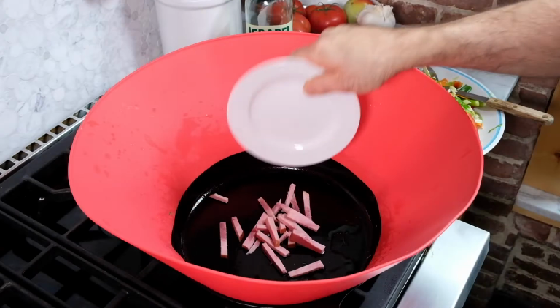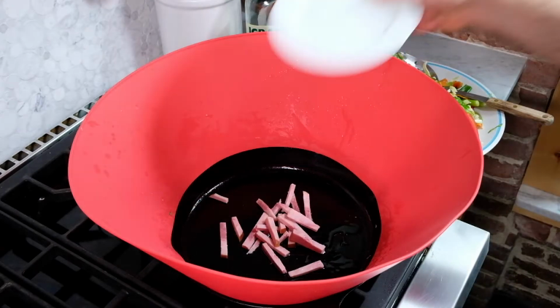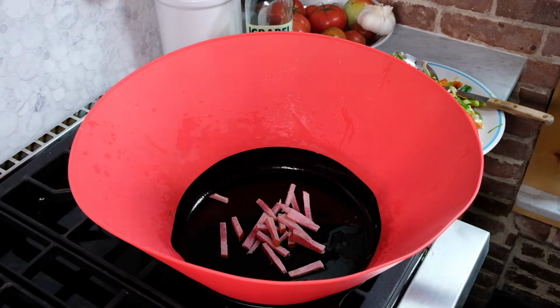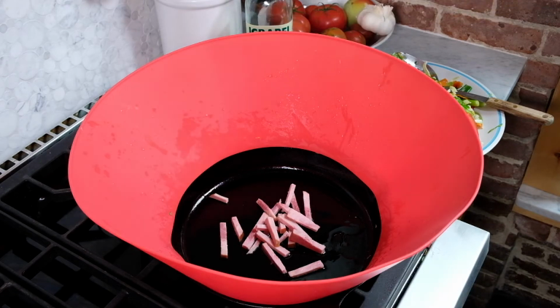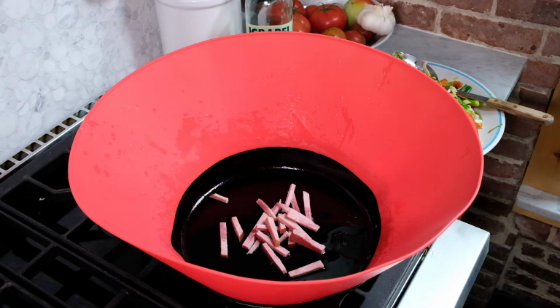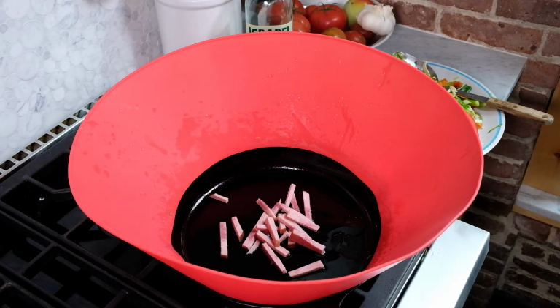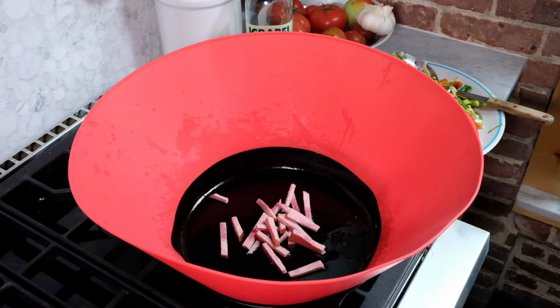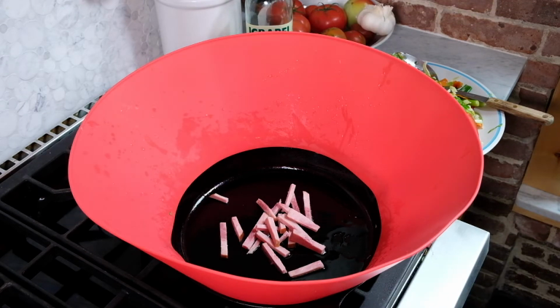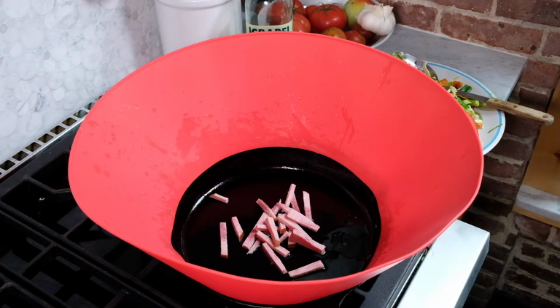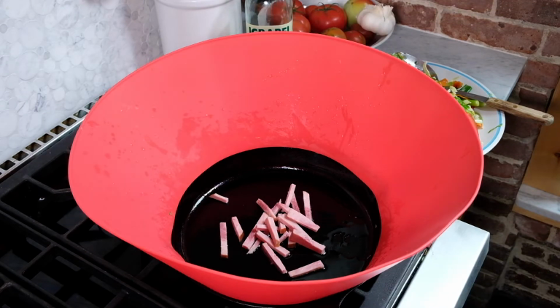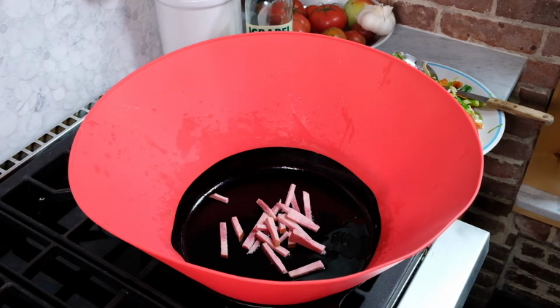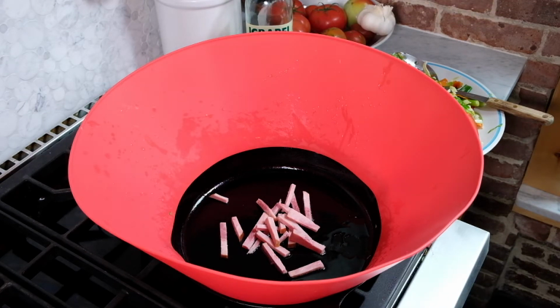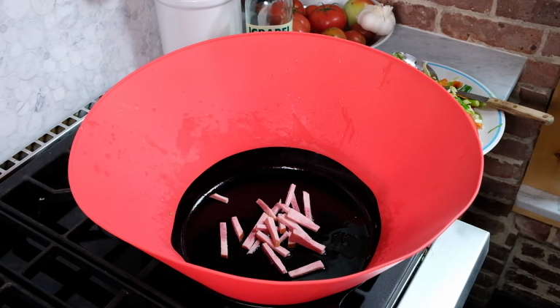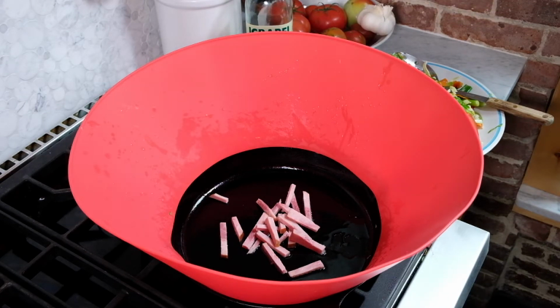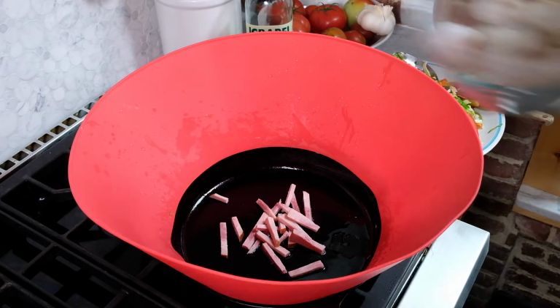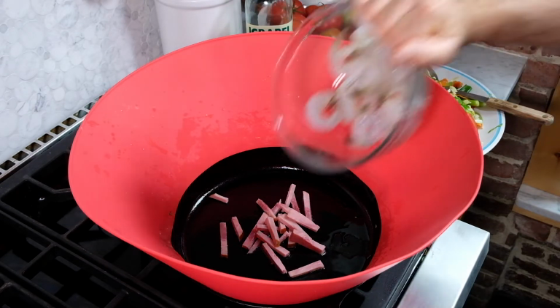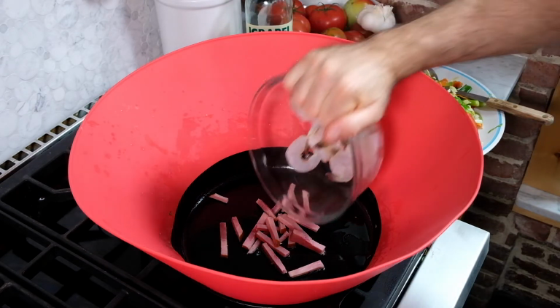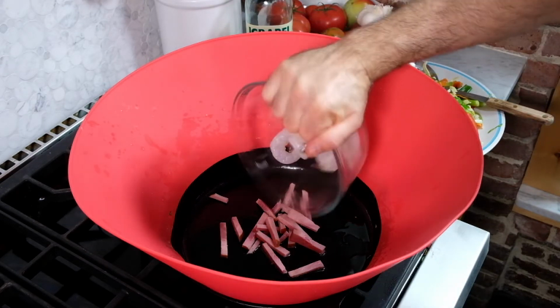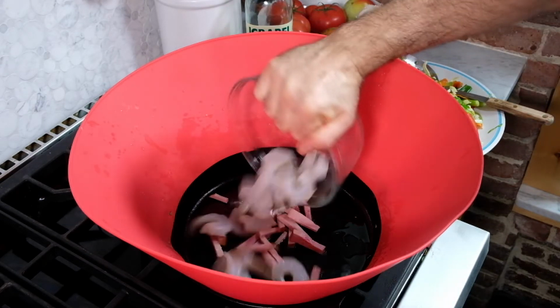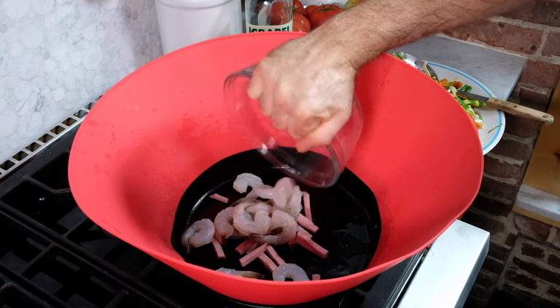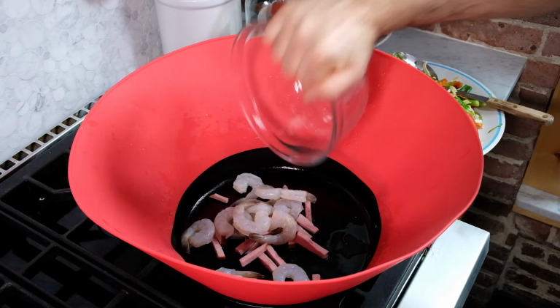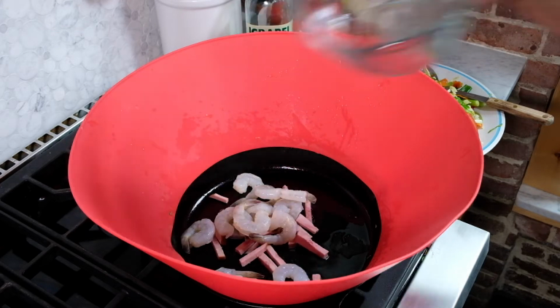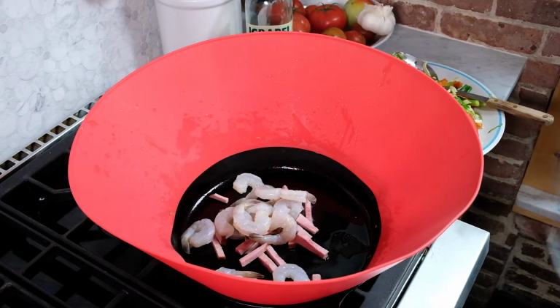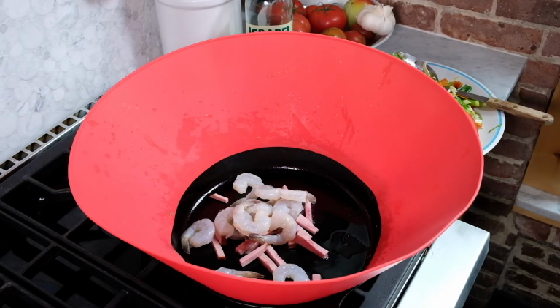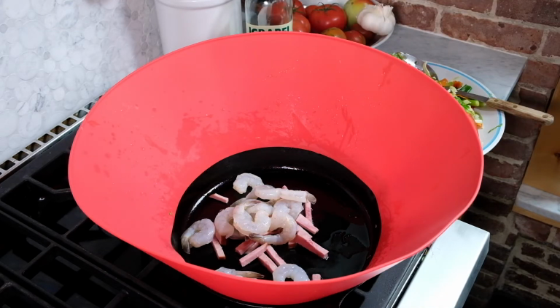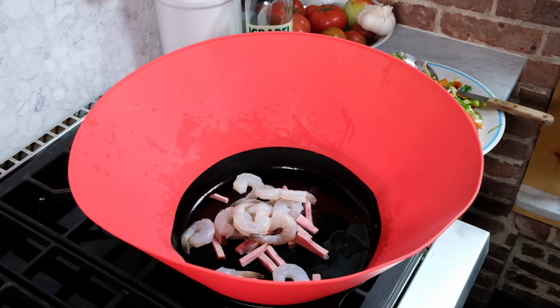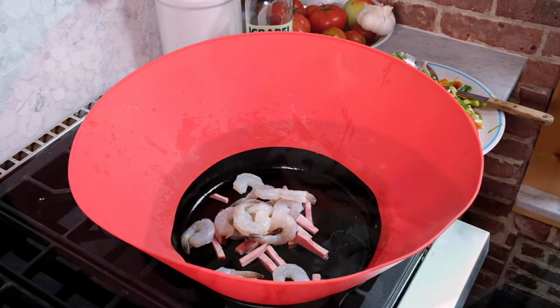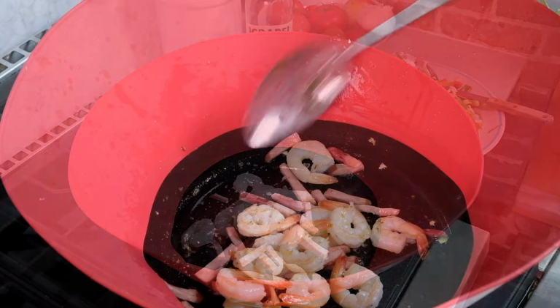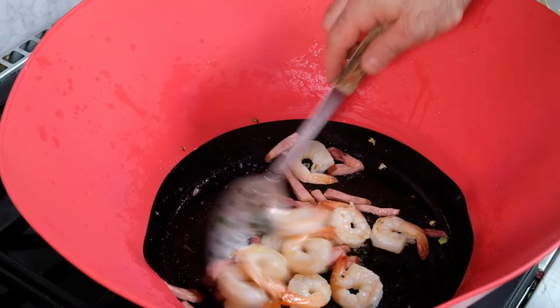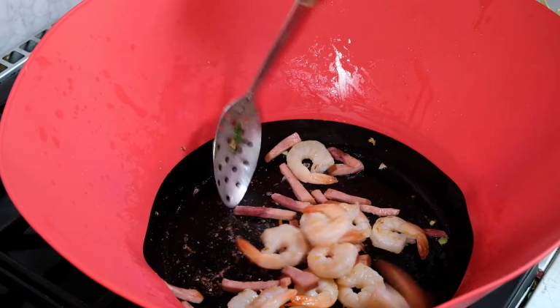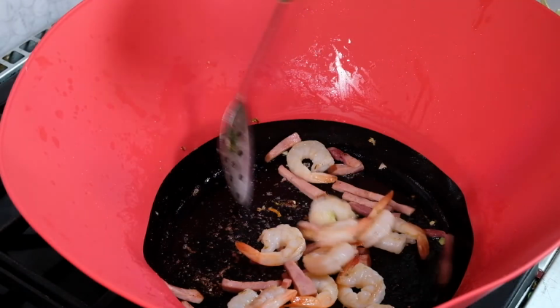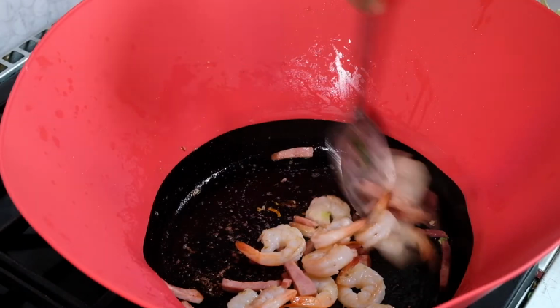I've cleaned out my pan. Next I'm going to put in the ham and the shrimp. I'm just going to cook the shrimp long enough for it to turn color — that's going to take about two or three minutes.